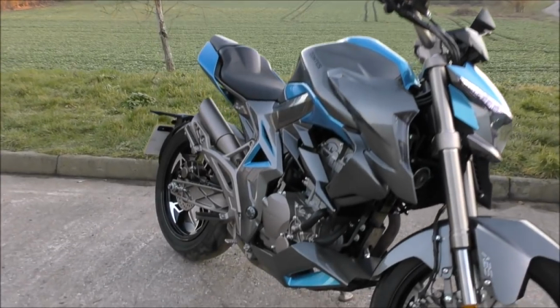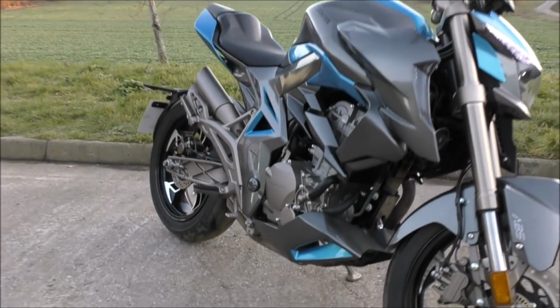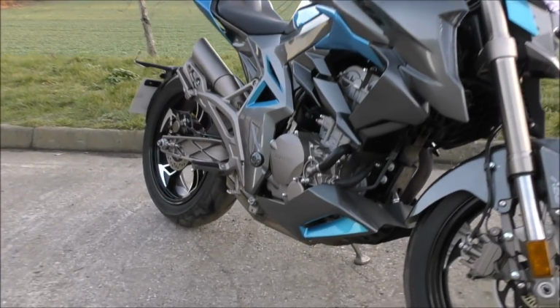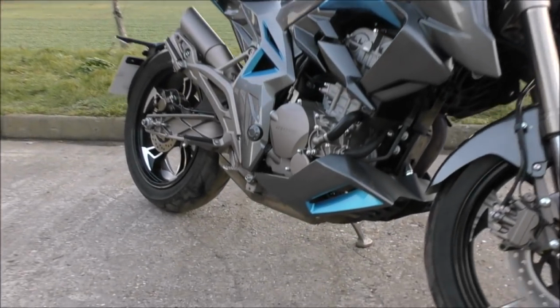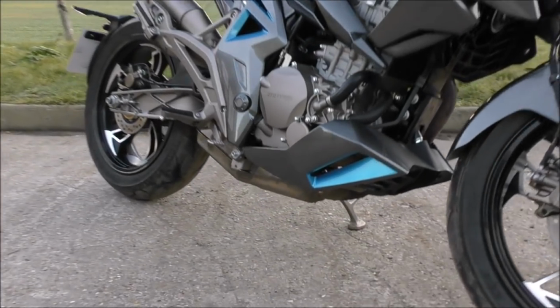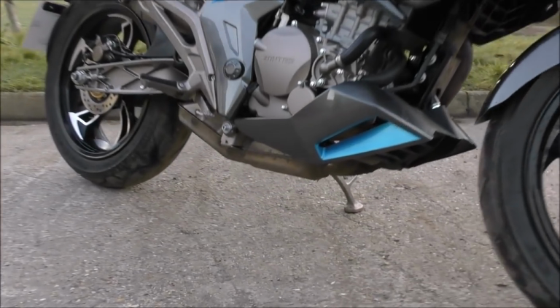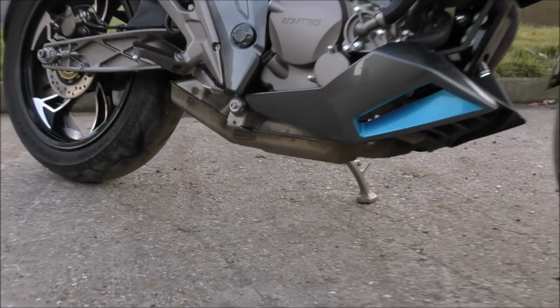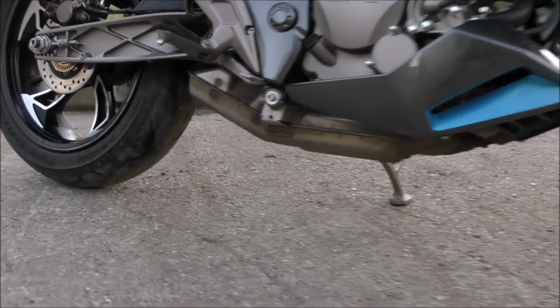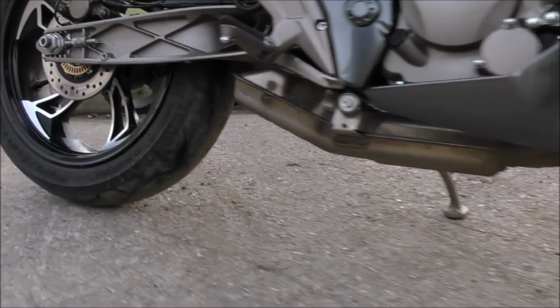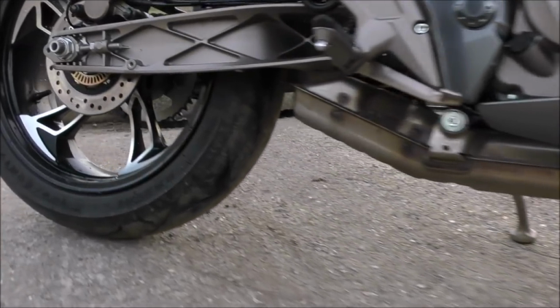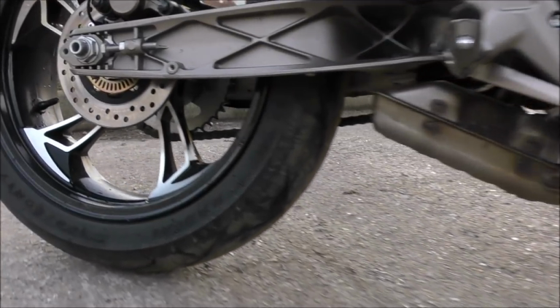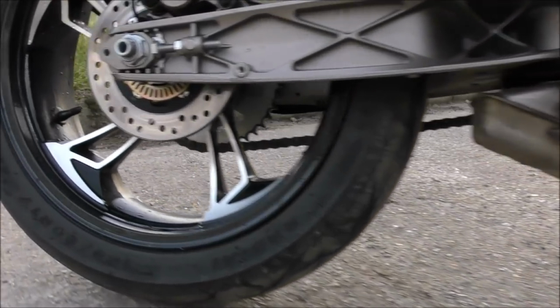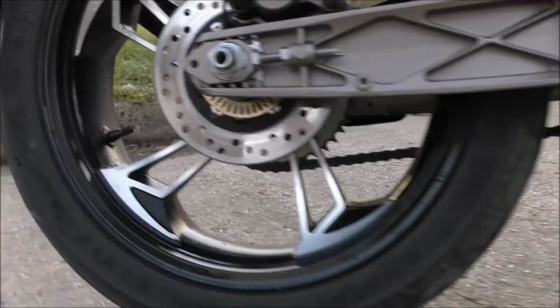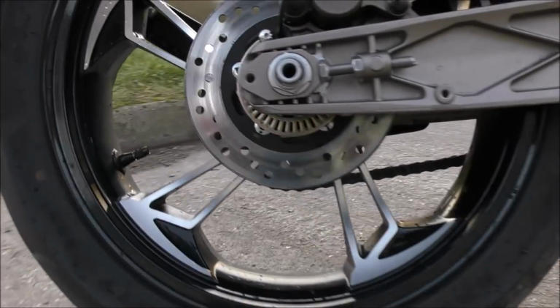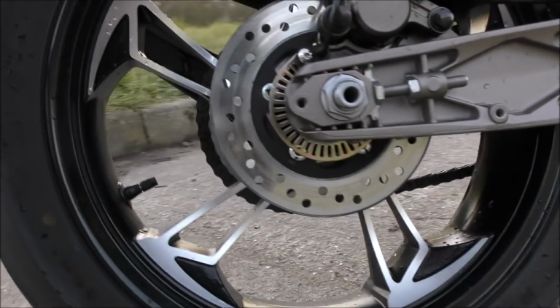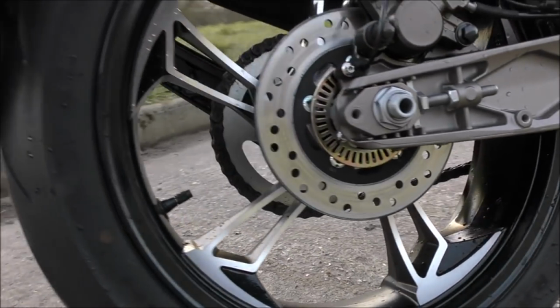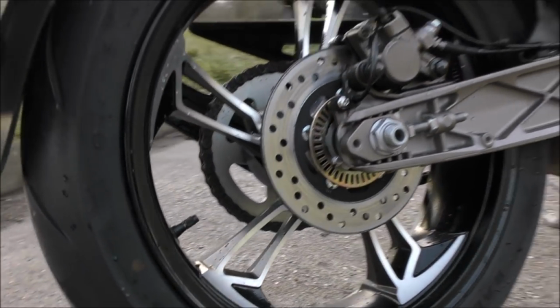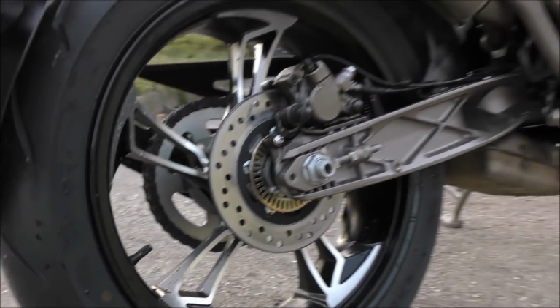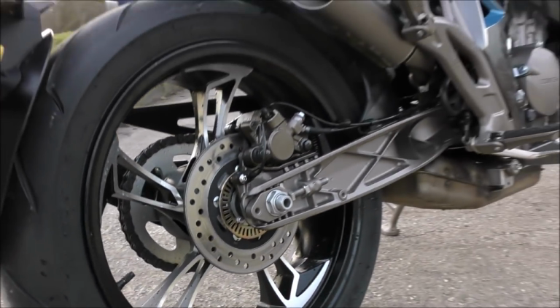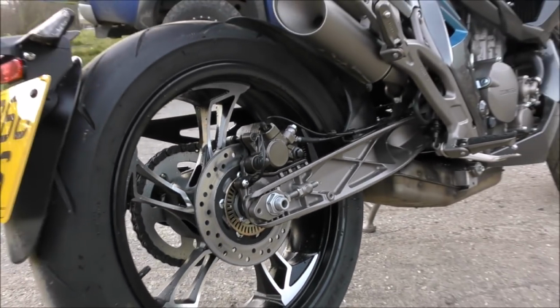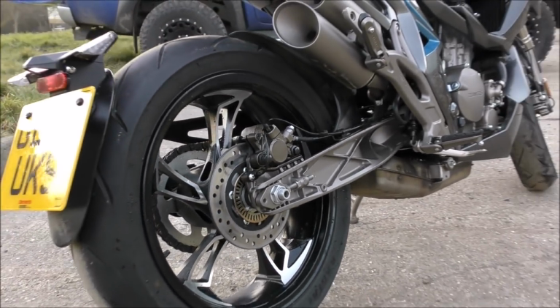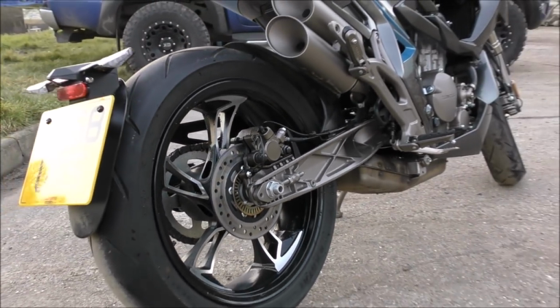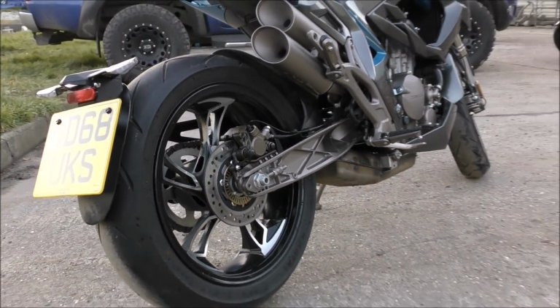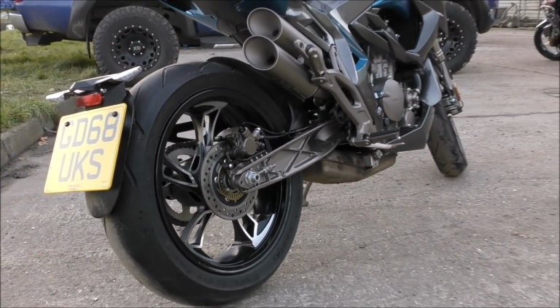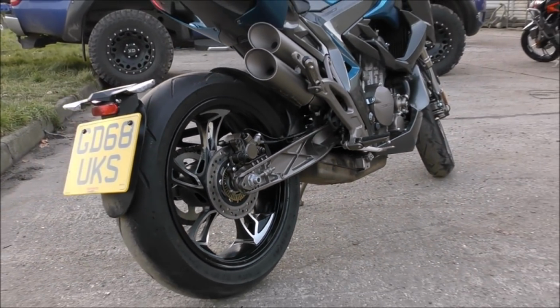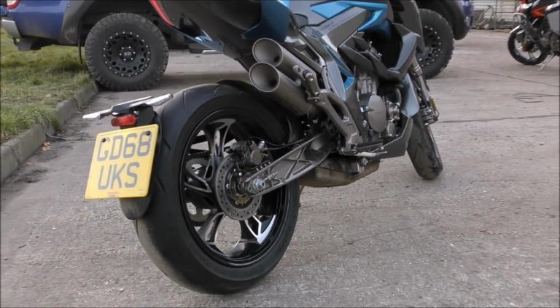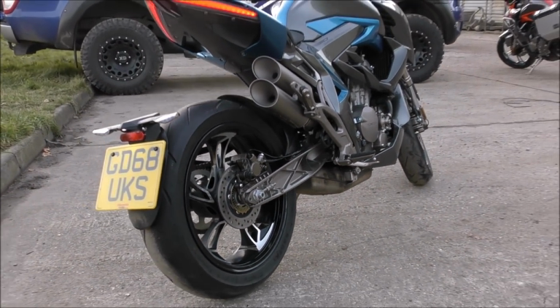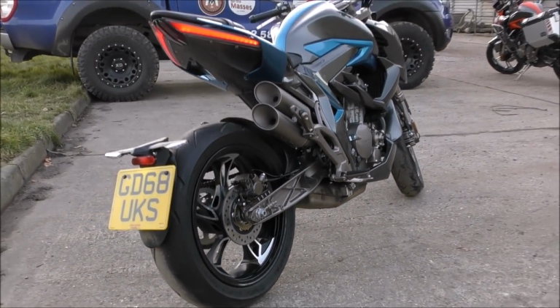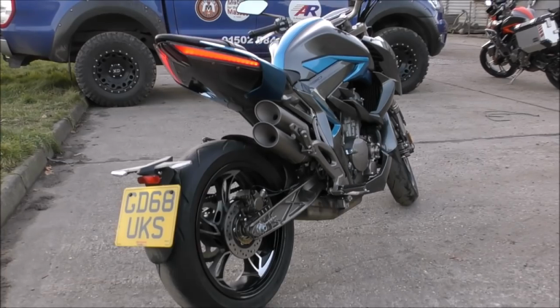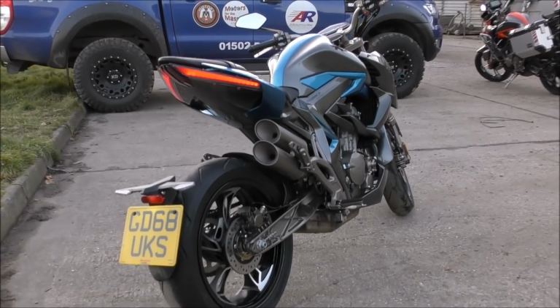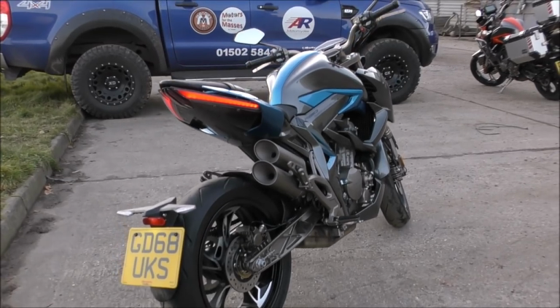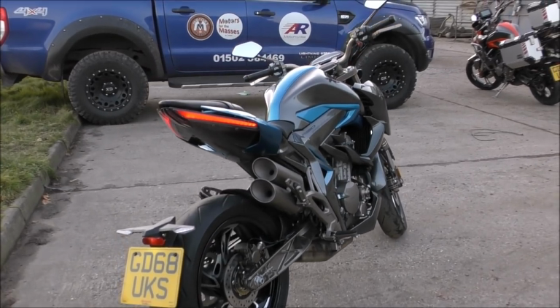These bikes, unlike most other low-cost machines, Zontis have spent three years in development and they're all designed from scratch. They are not a copy of something else, and that also includes the engine.